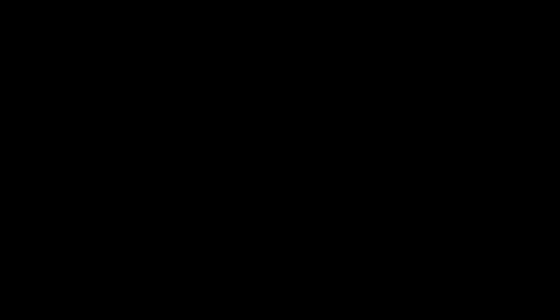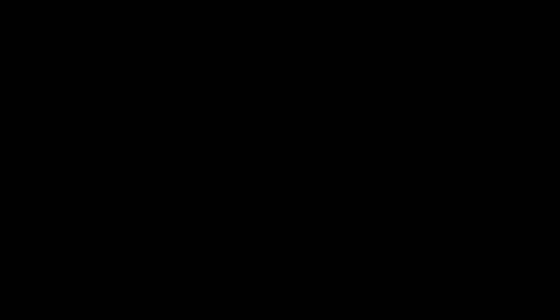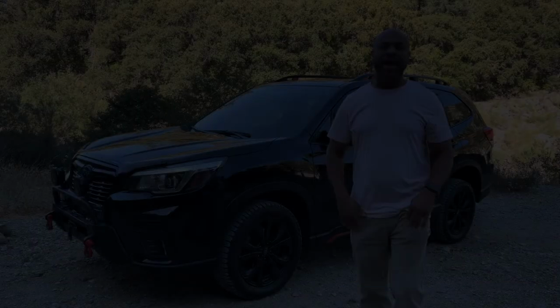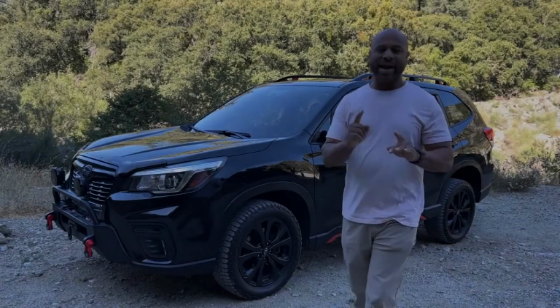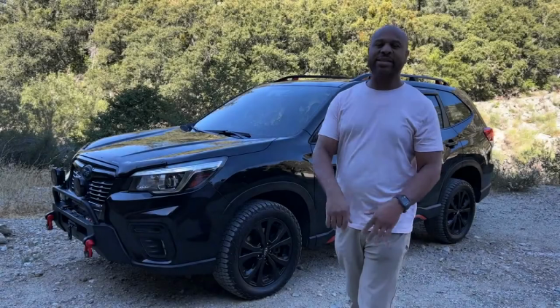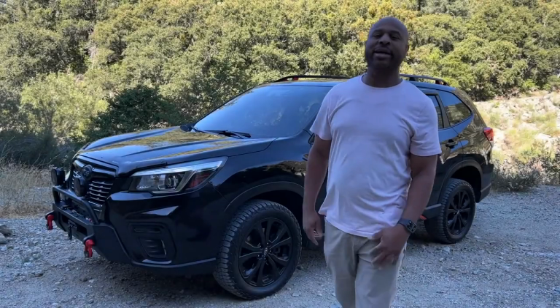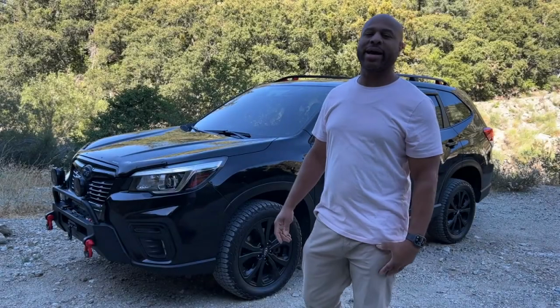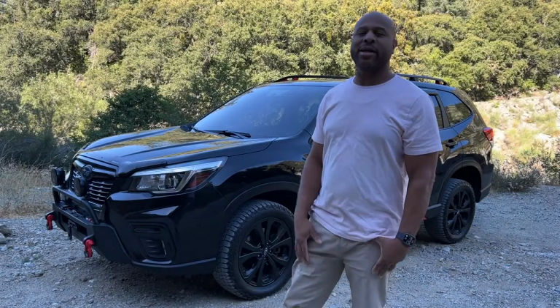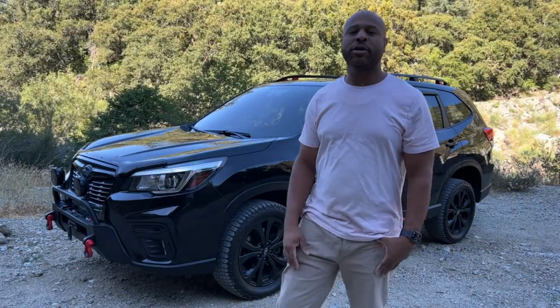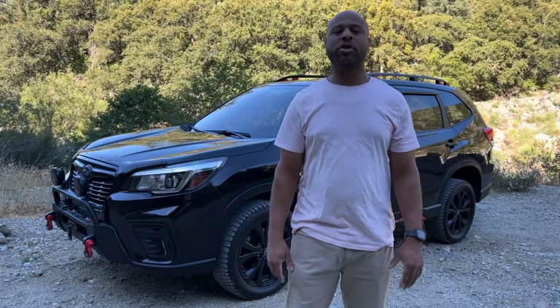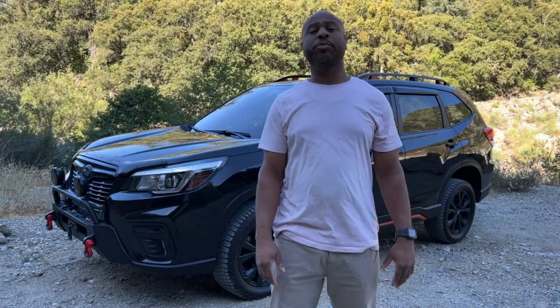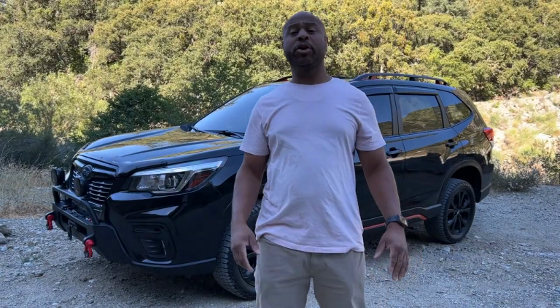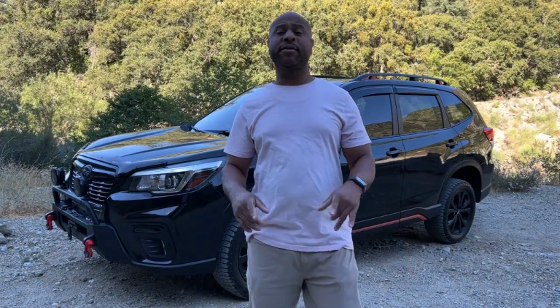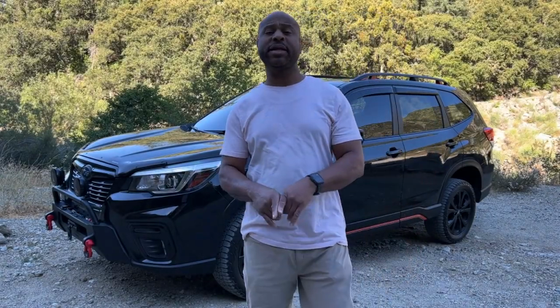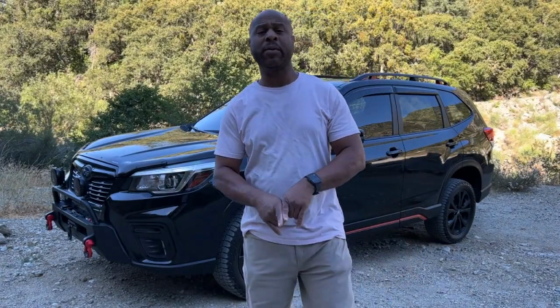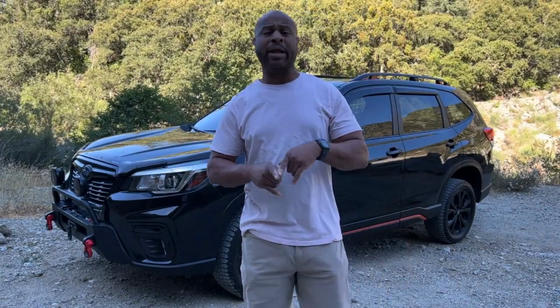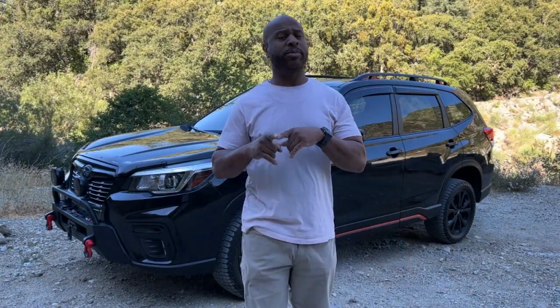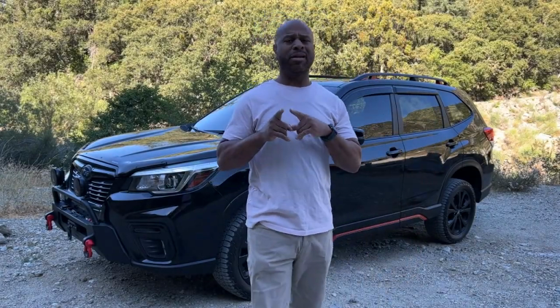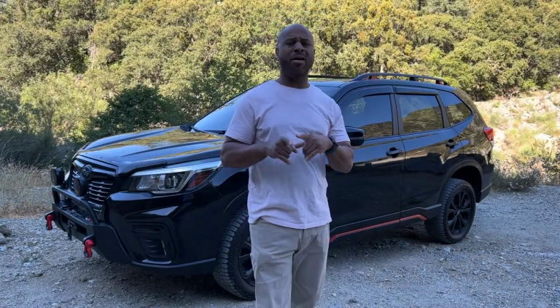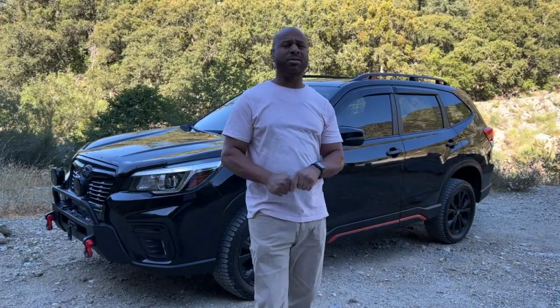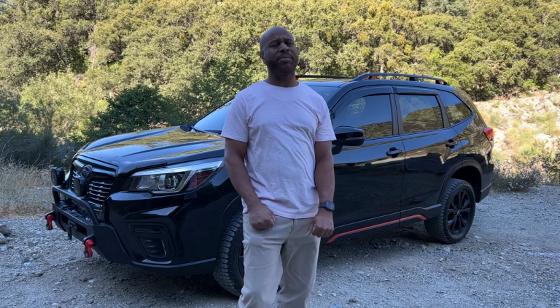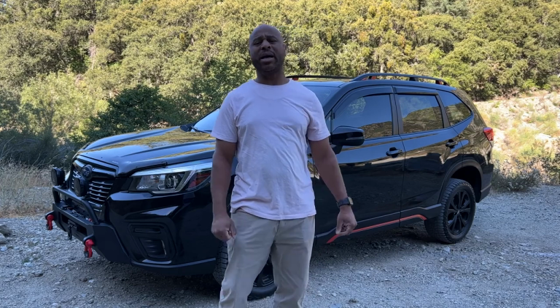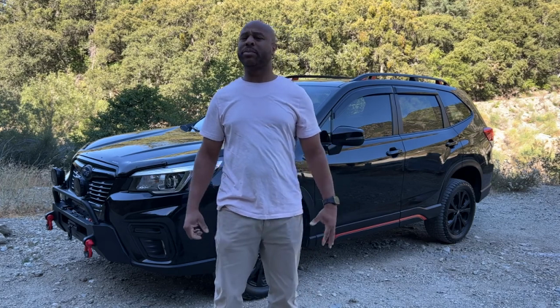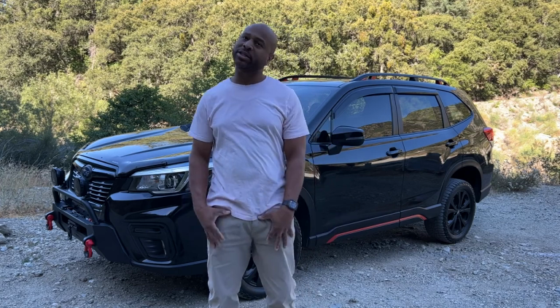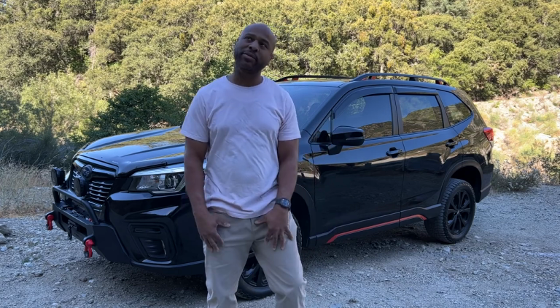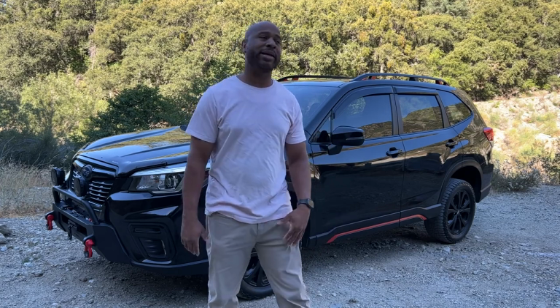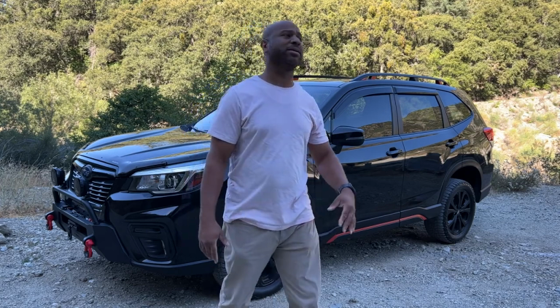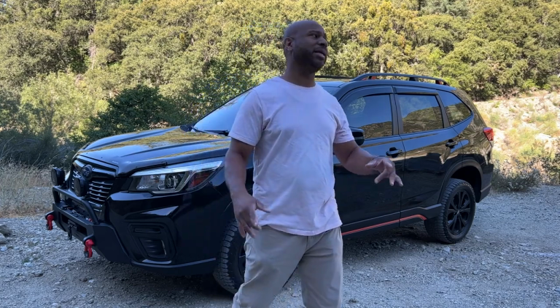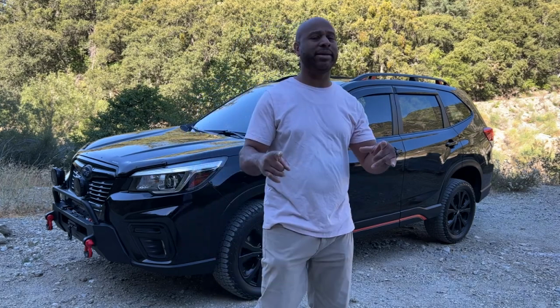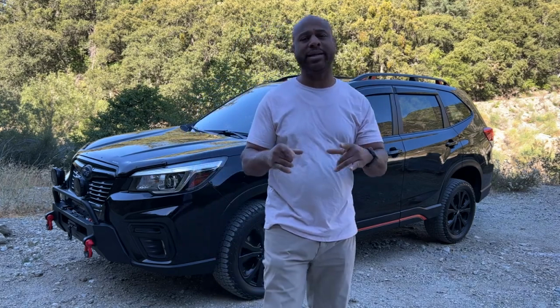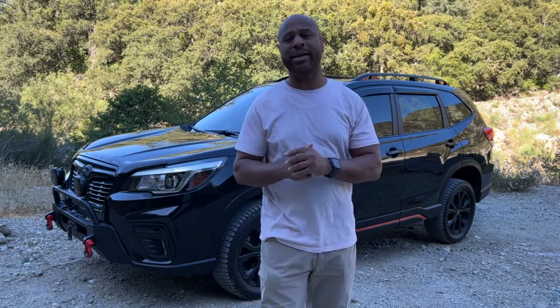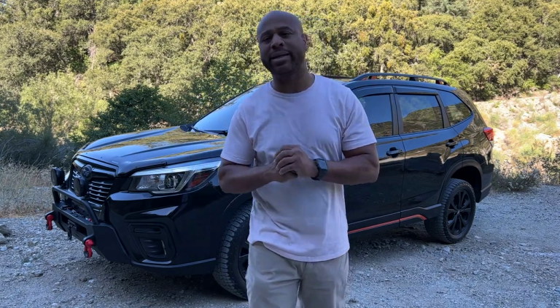Hey guys, Terry here, aka Lucative Soldier, bringing you another video. I know it's been a long time and you guys have been patiently waiting, so here it is.